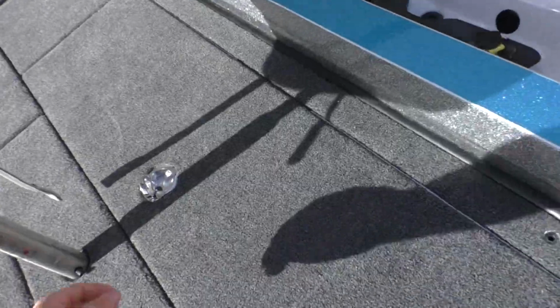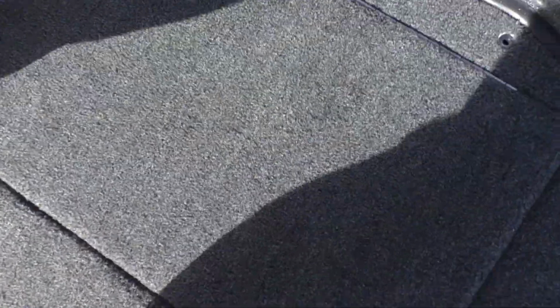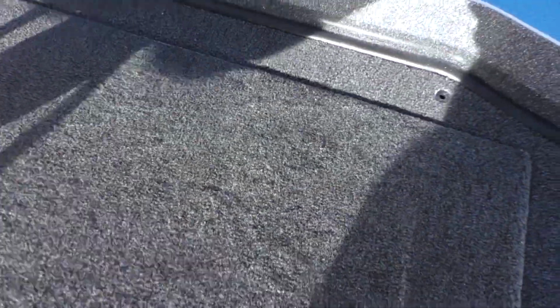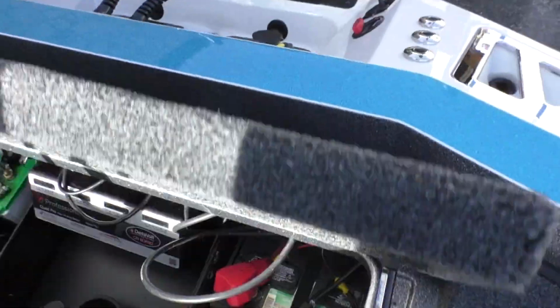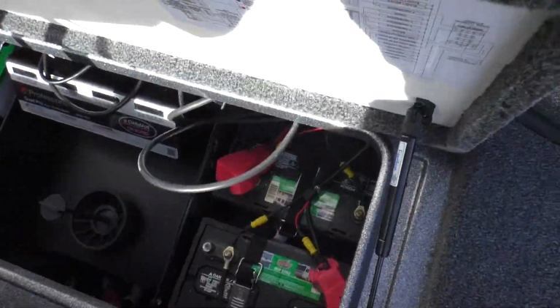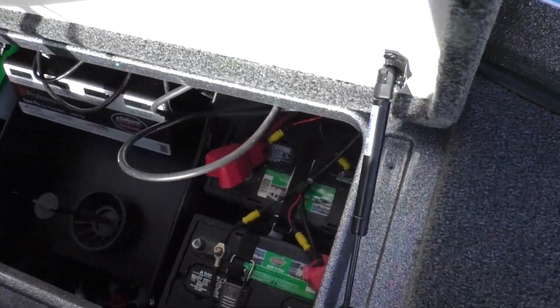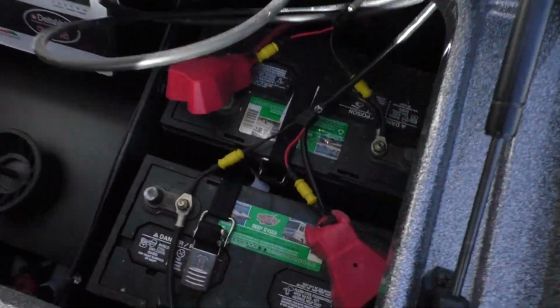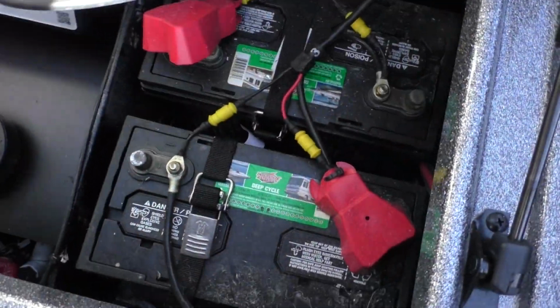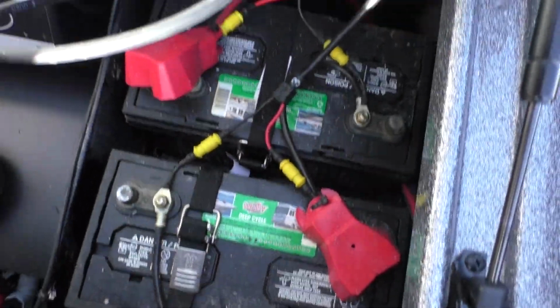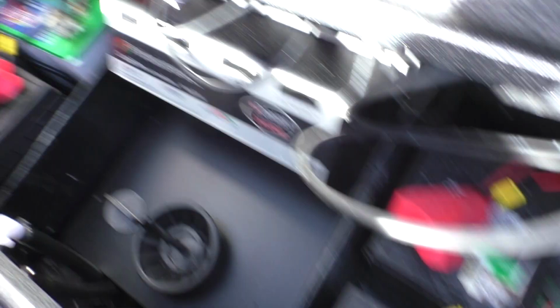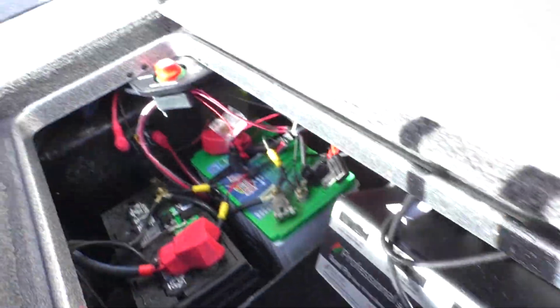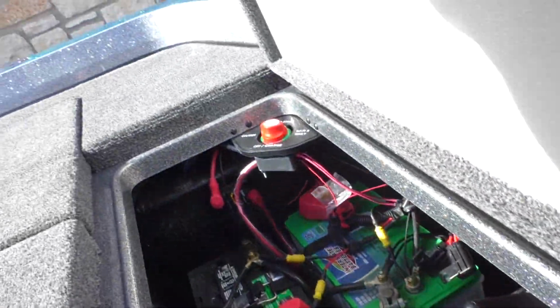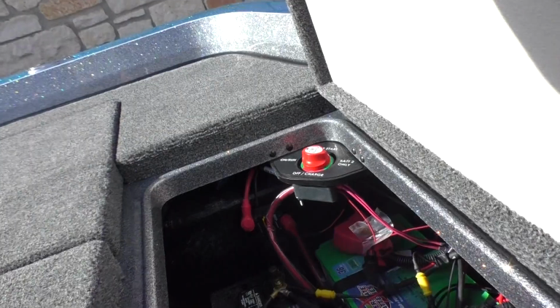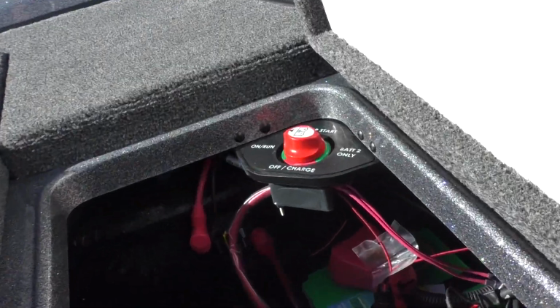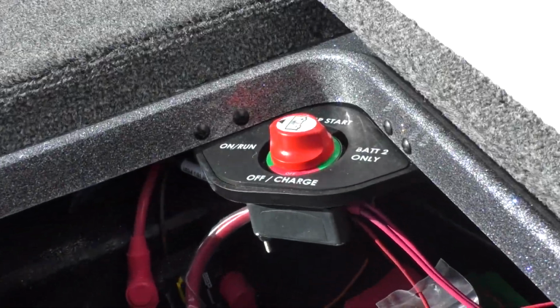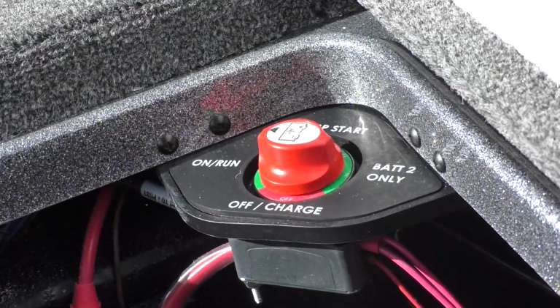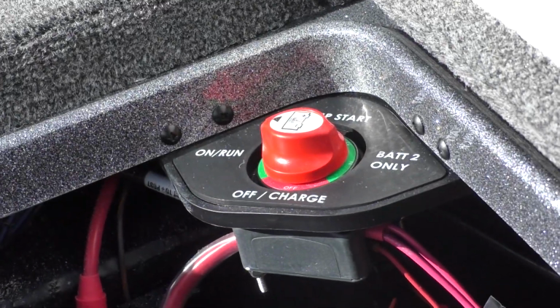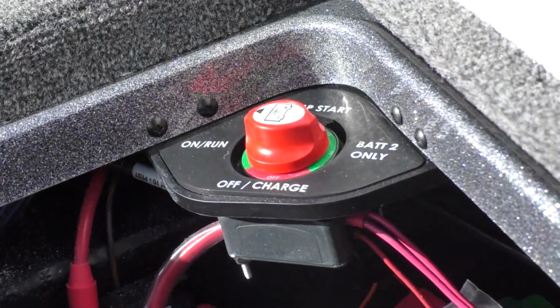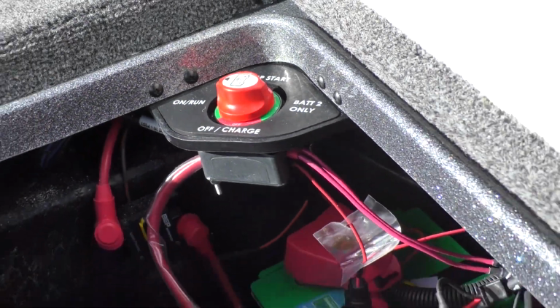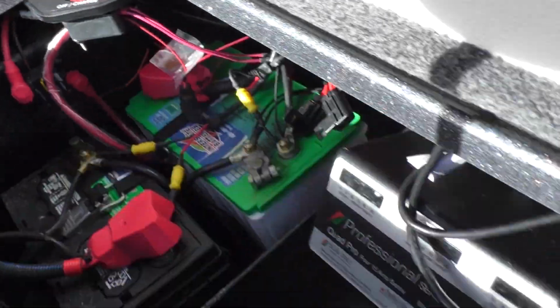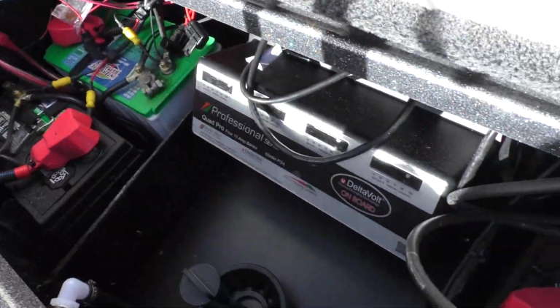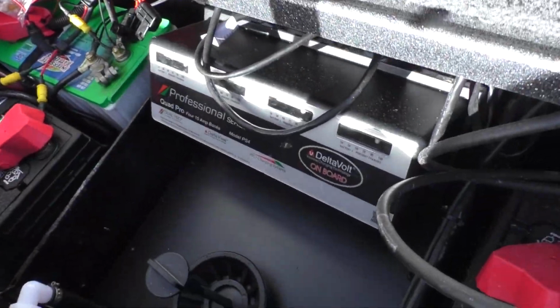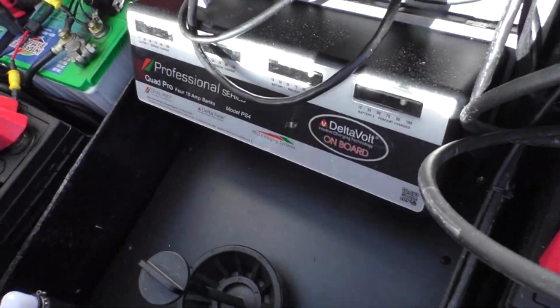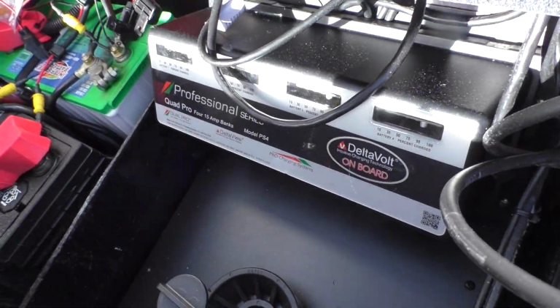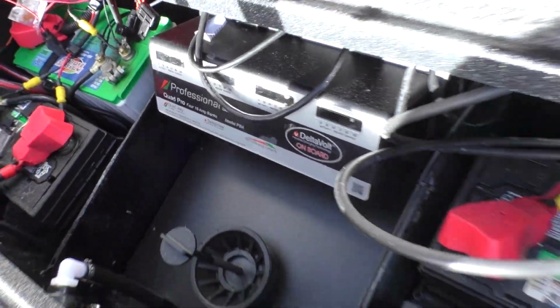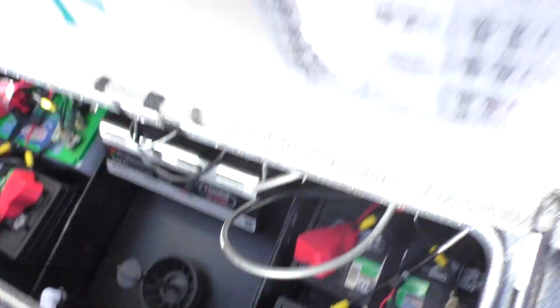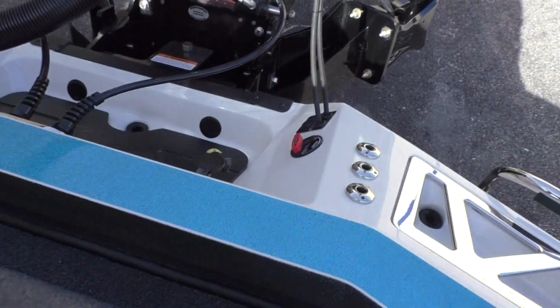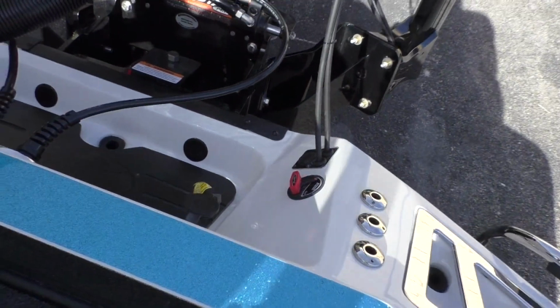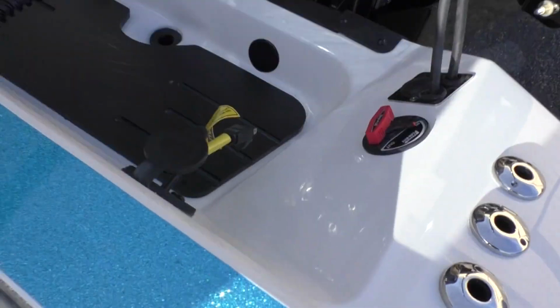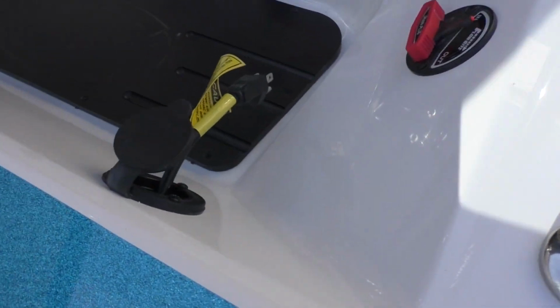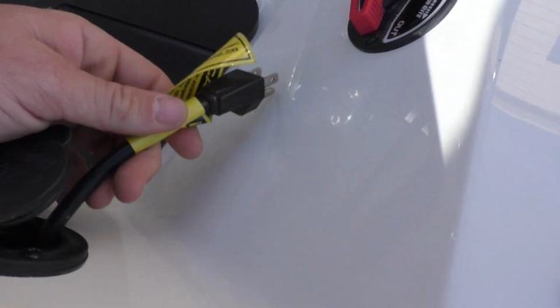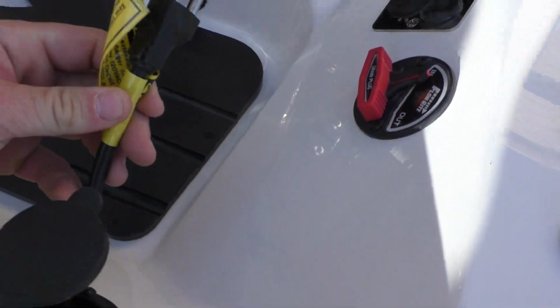Let's go take a look at your batteries. You got four batteries back here. Here's your battery switch and your battery charger right here, and that also runs through to here and you can plug in.